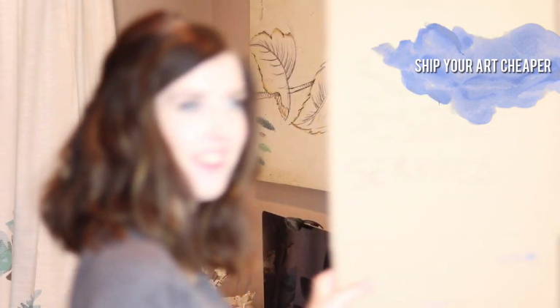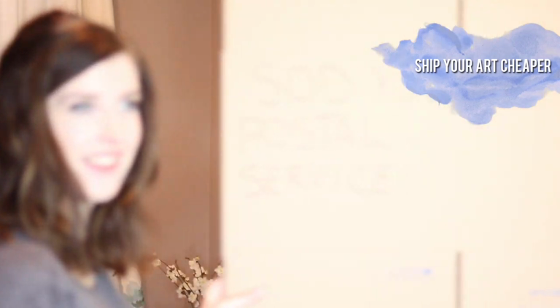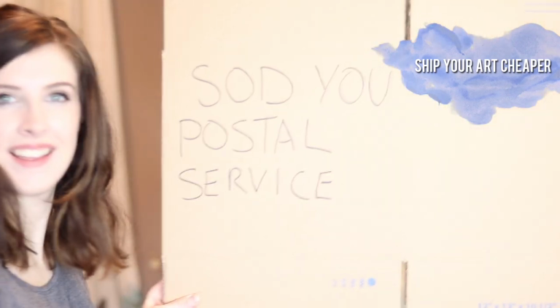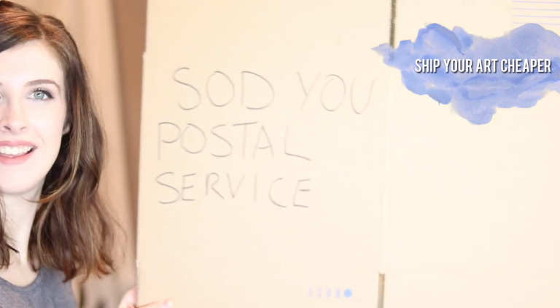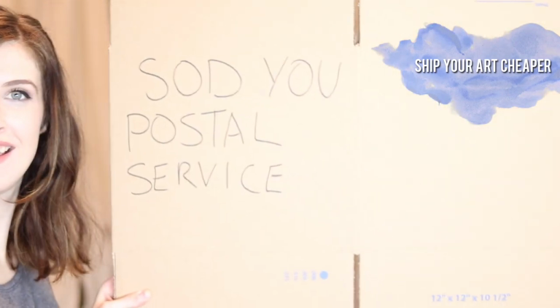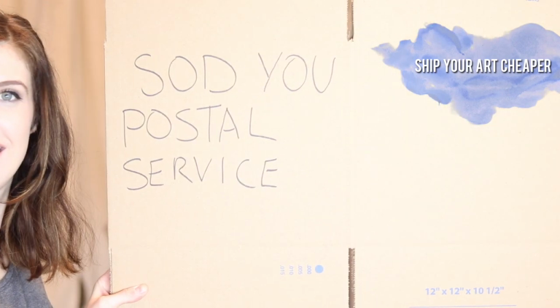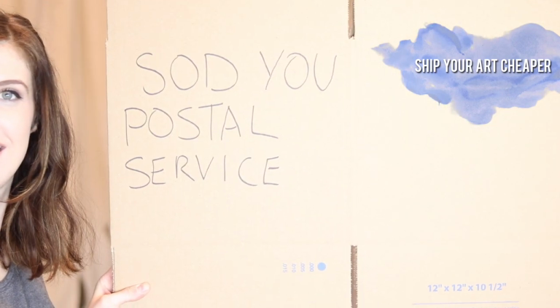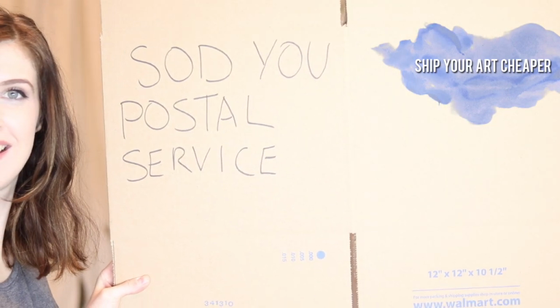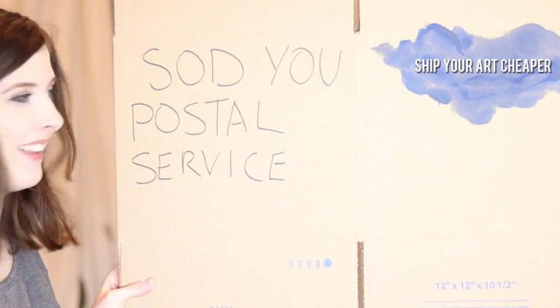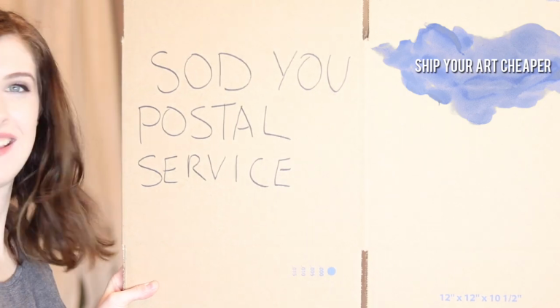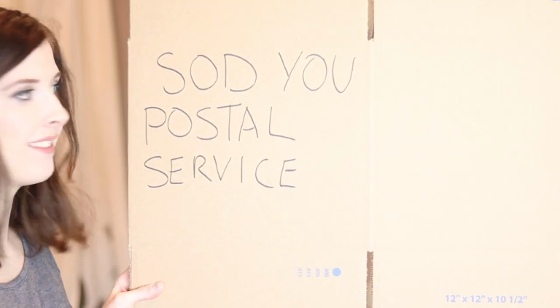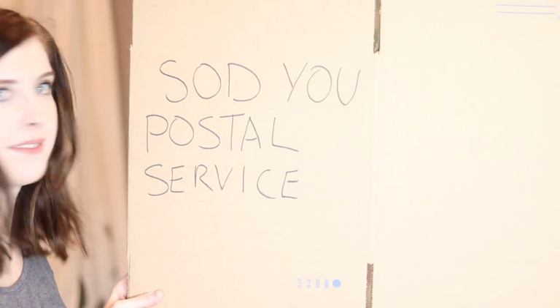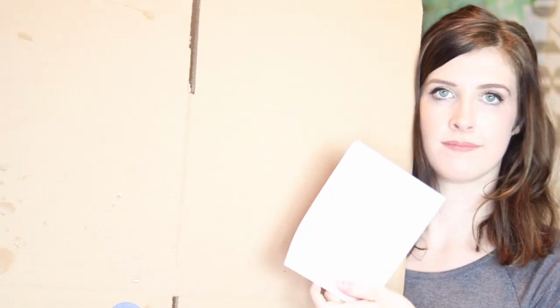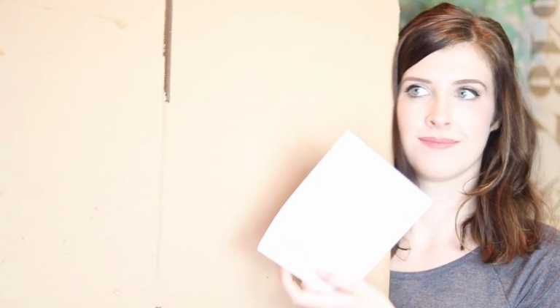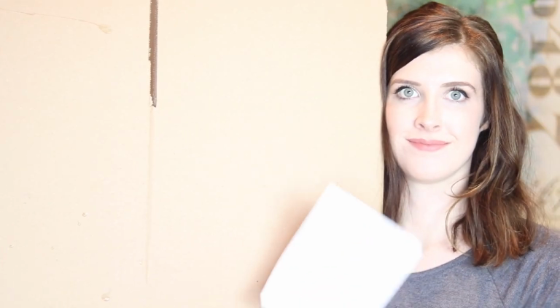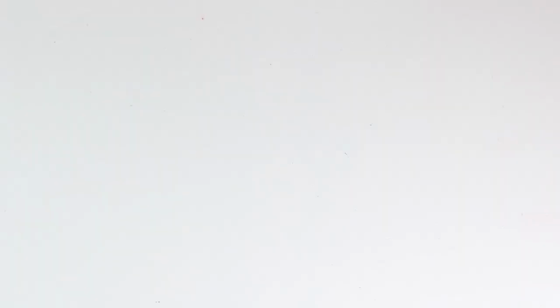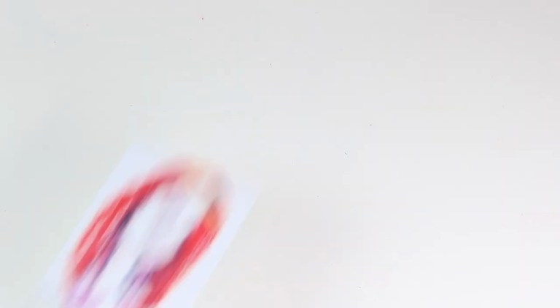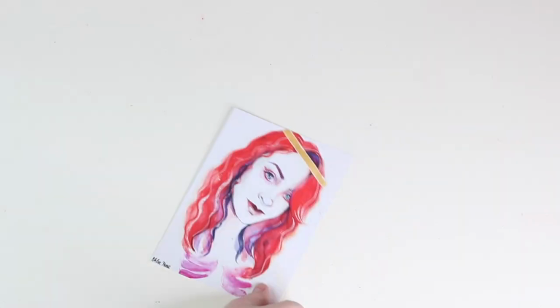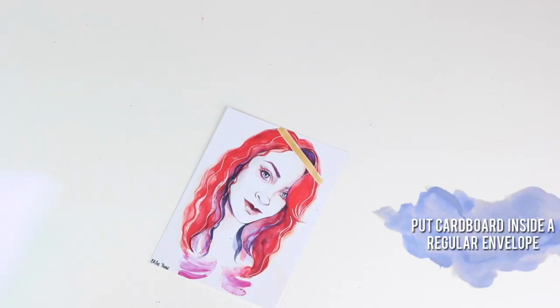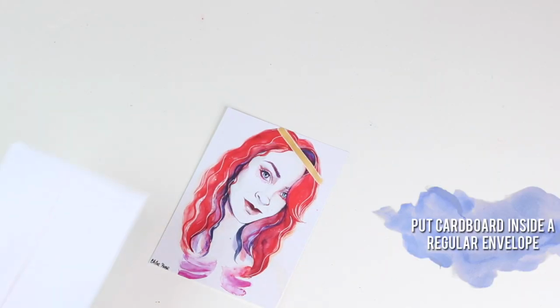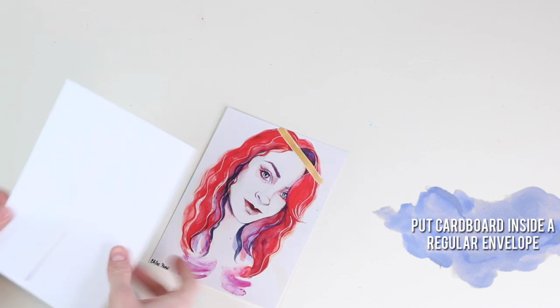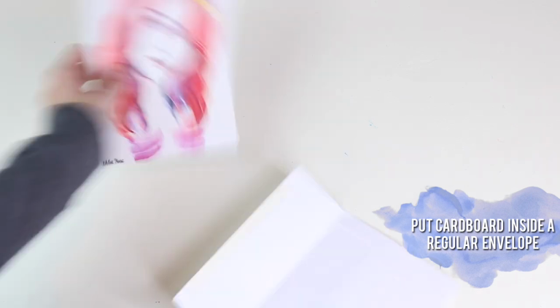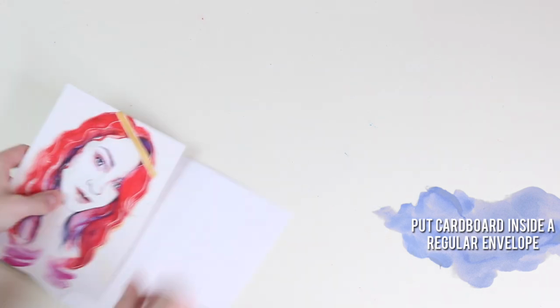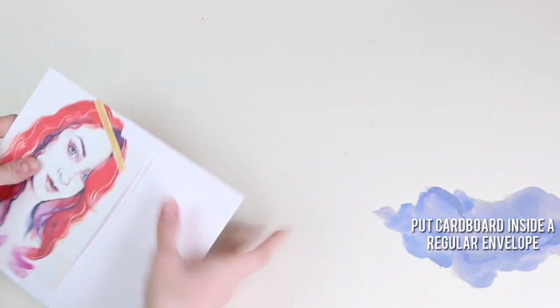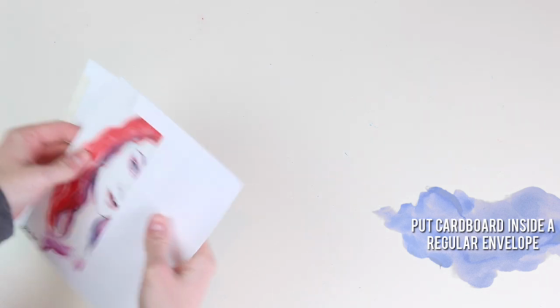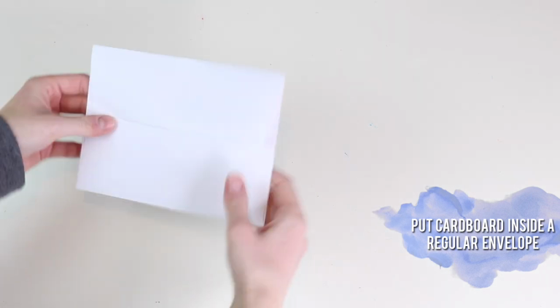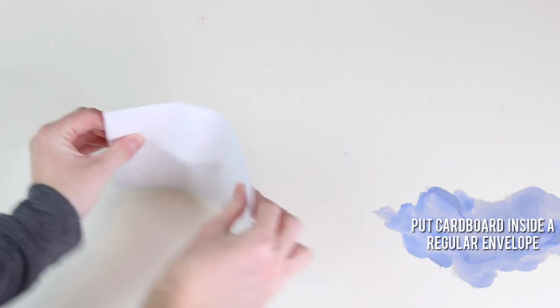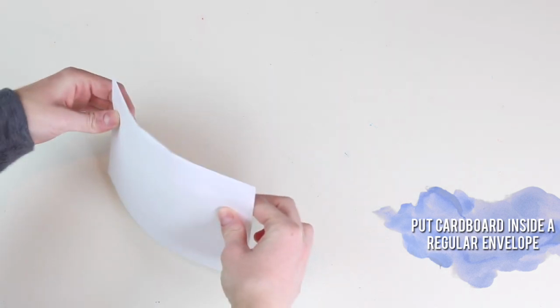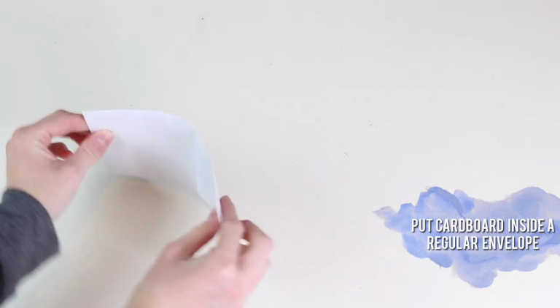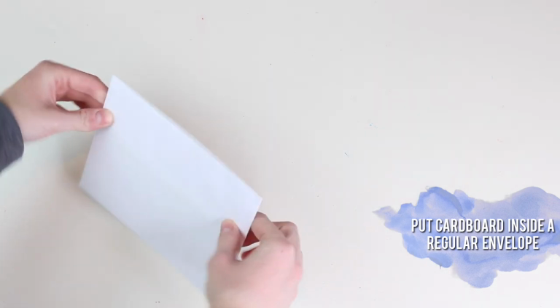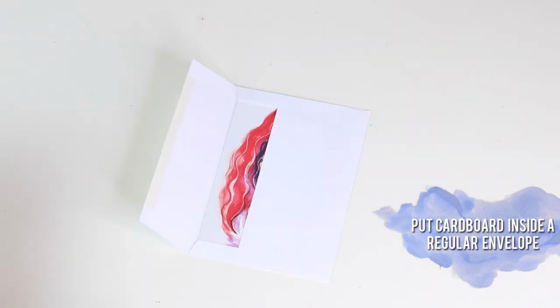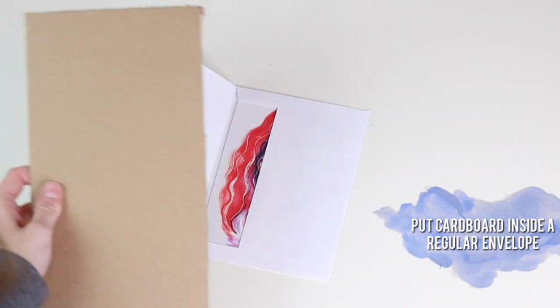If your postal service likes to charge you $7 for internationally shipping one little print because you put it in a pre-made cardboard envelope, you can instead do it yourself and put some cardboard in a greeting card envelope. It'll keep it rigid and they can only charge you for it being a greeting card.